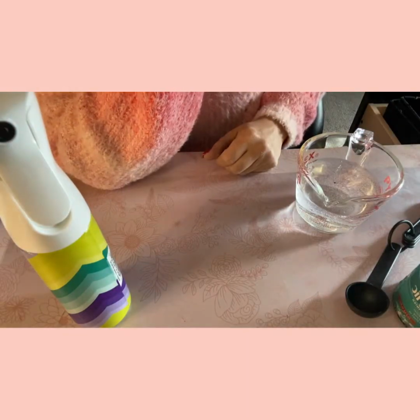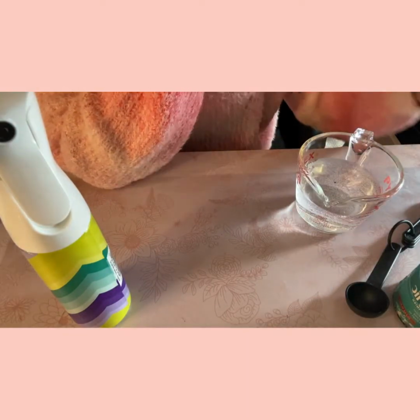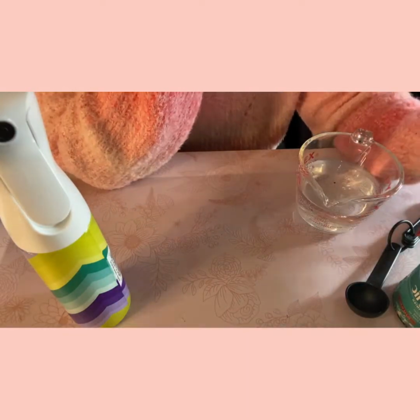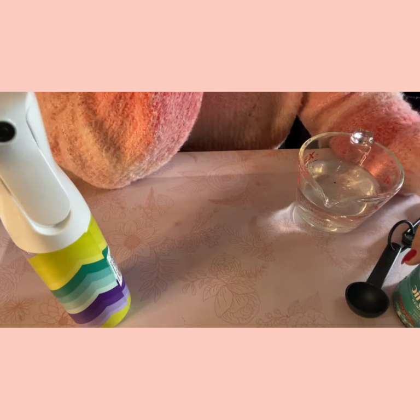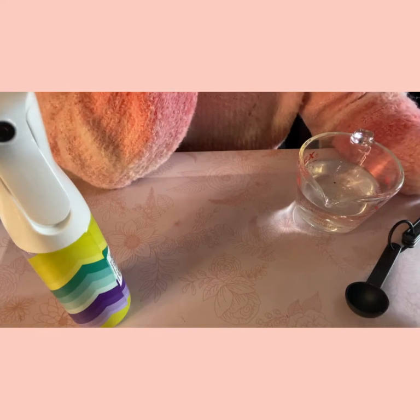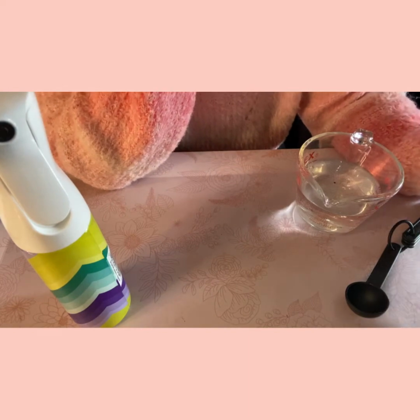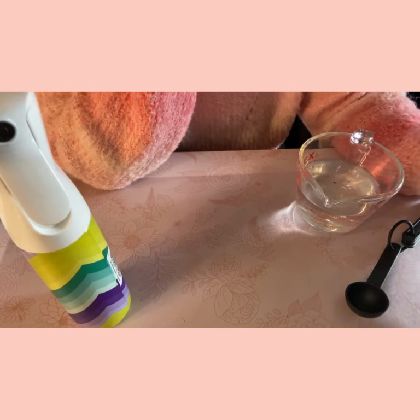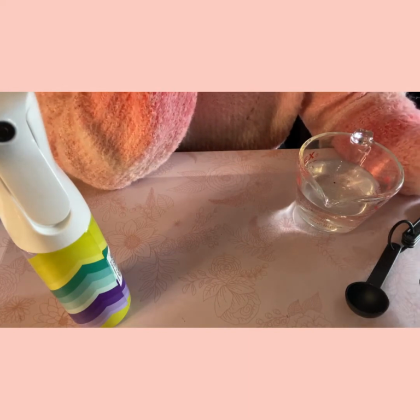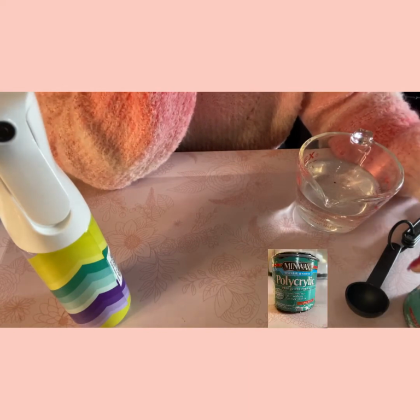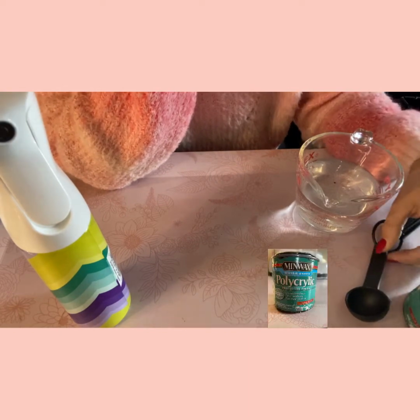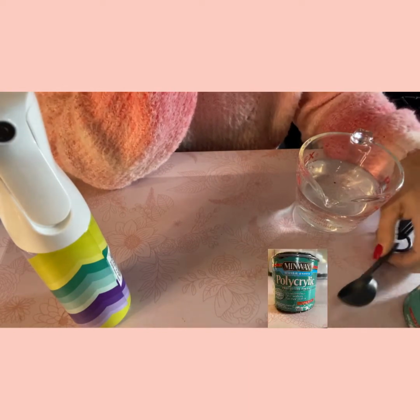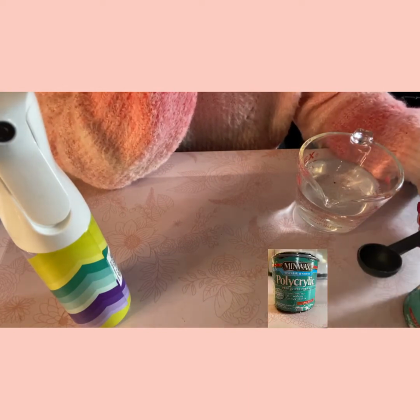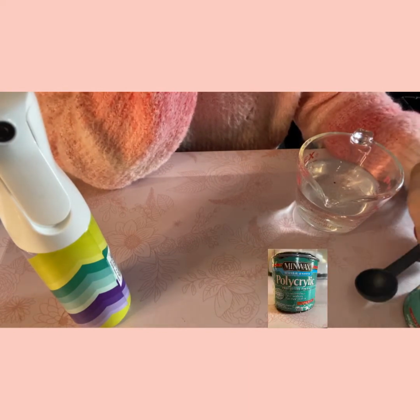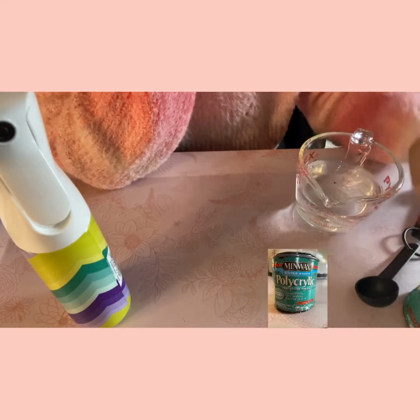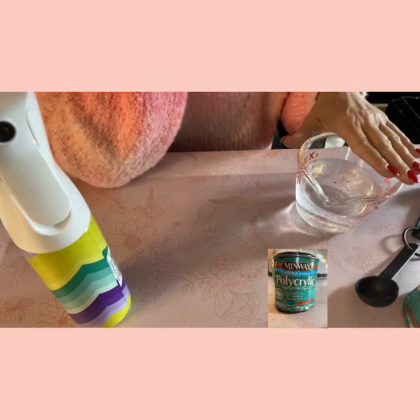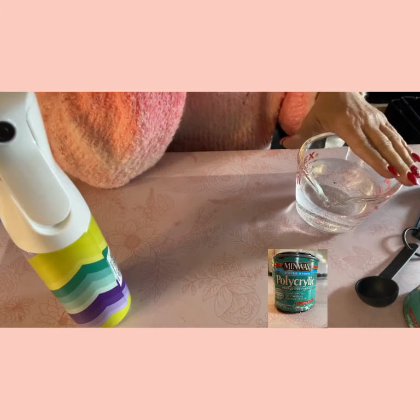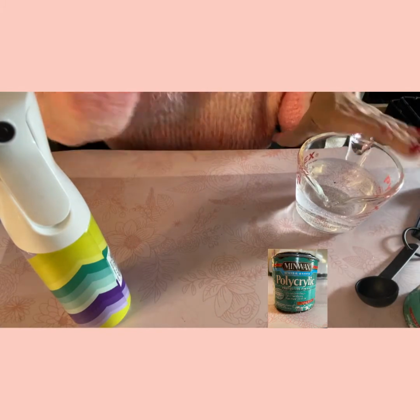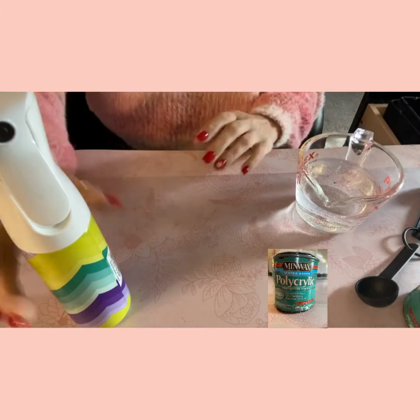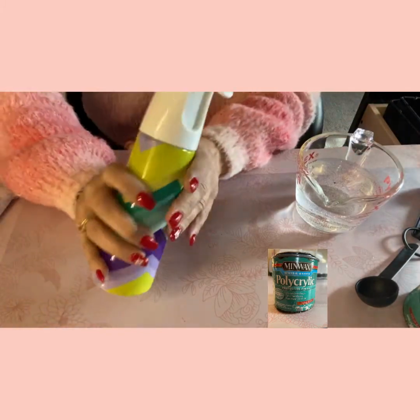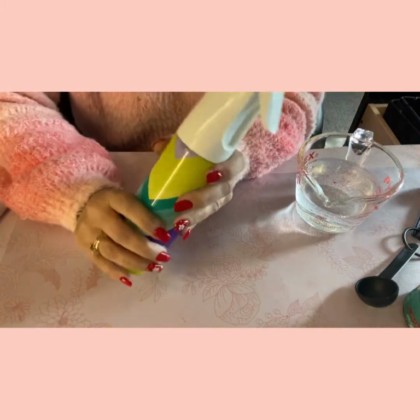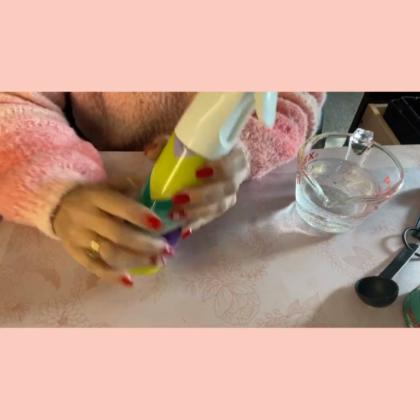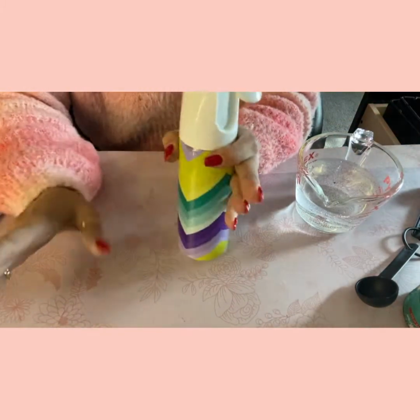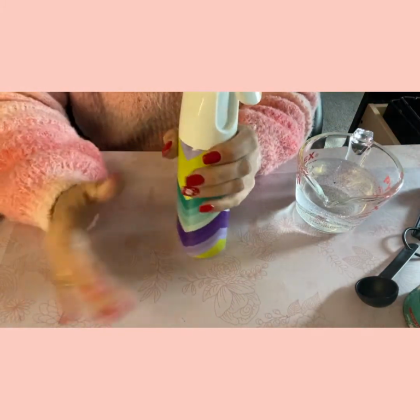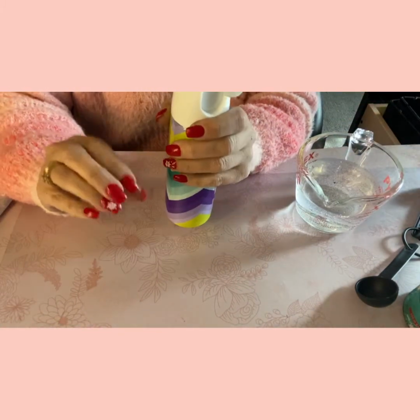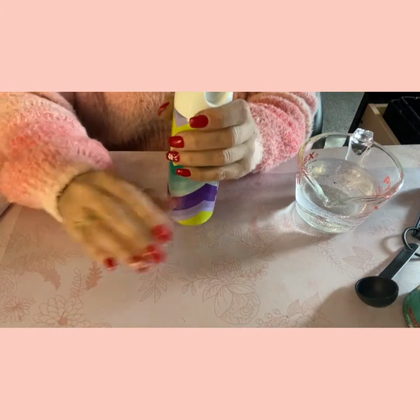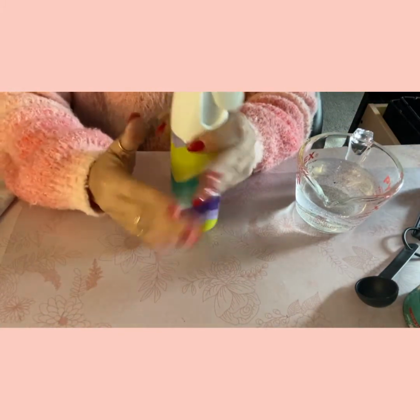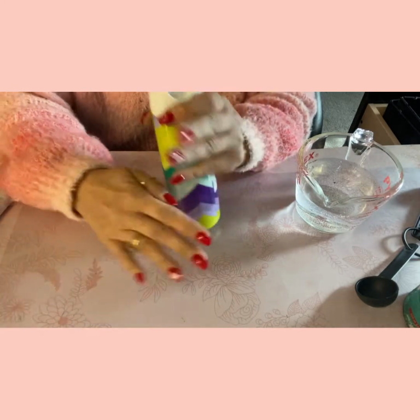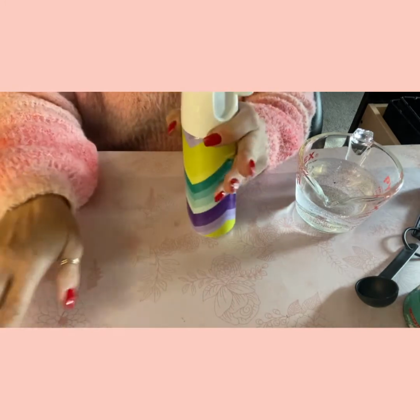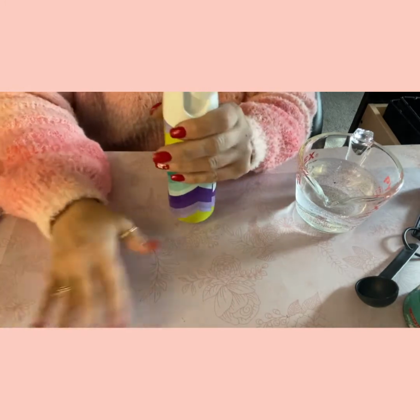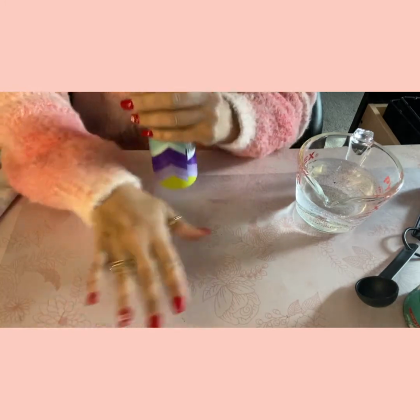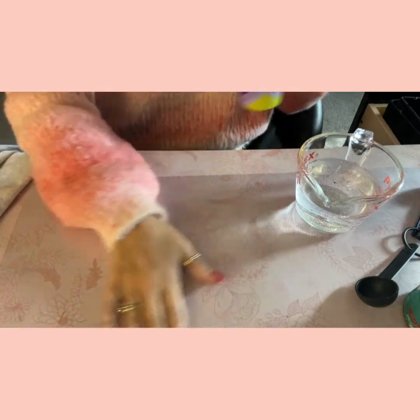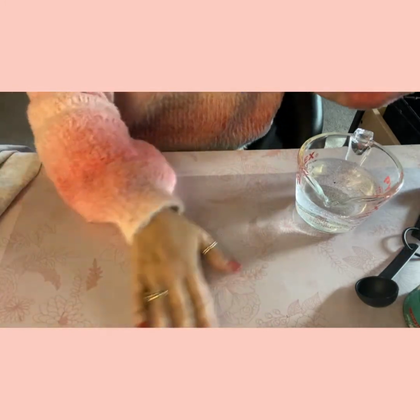So here are the things you're going to need: polyacrylic — you're going to use two tablespoons of that — eight ounces of water, and a good spray bottle that mists well, because you don't want clumps. You want it to mist all over so it spreads evenly.